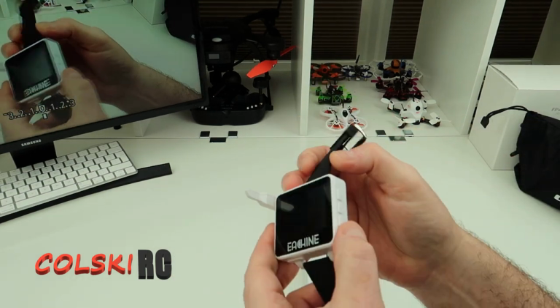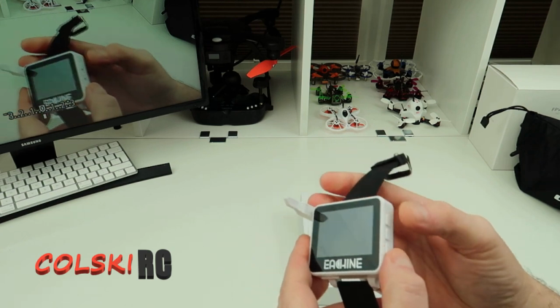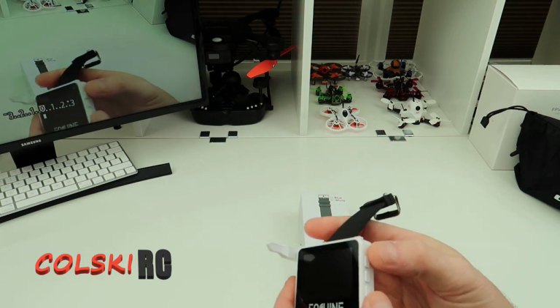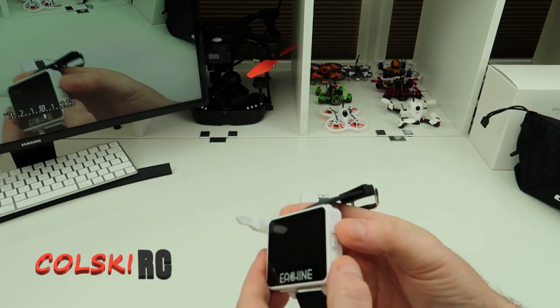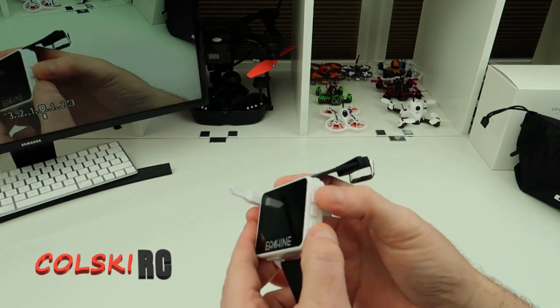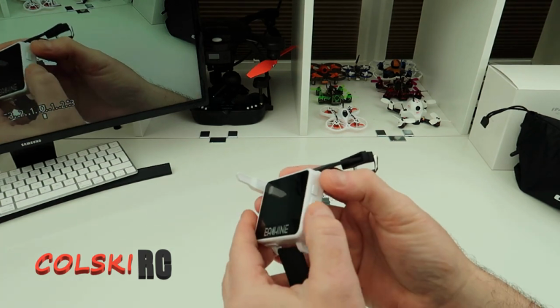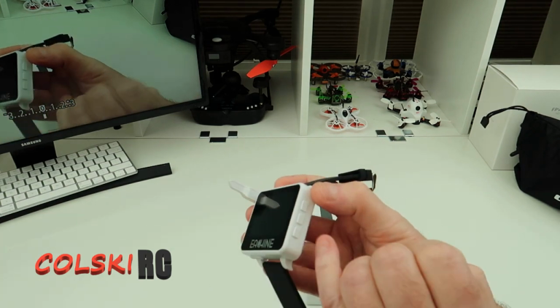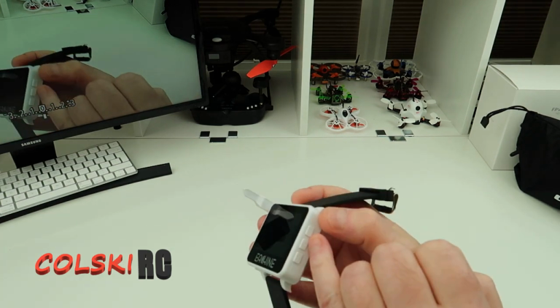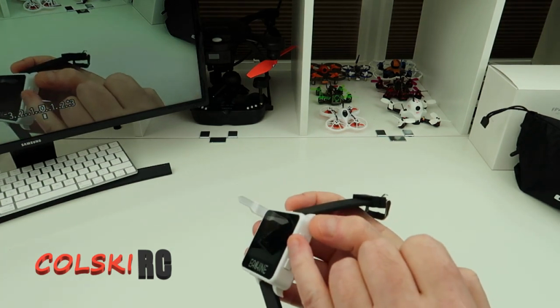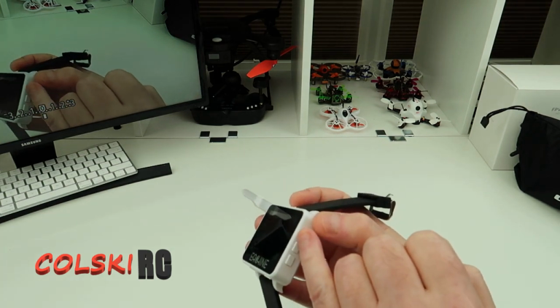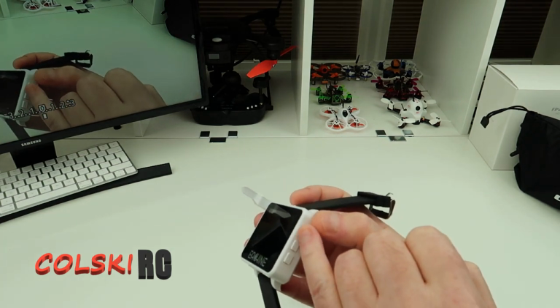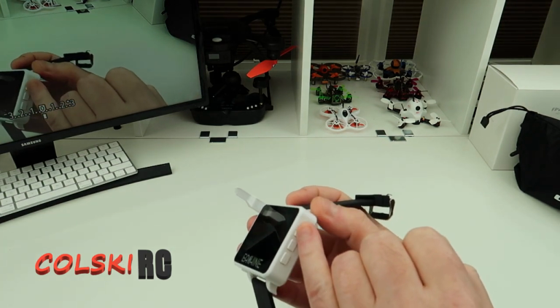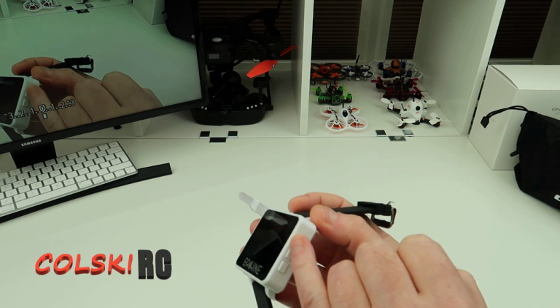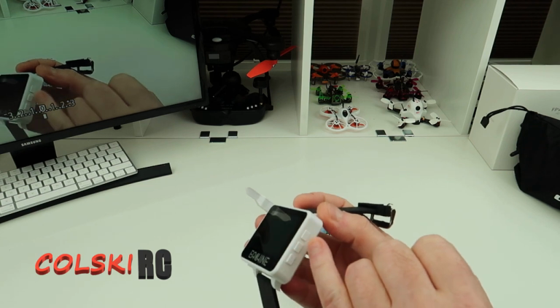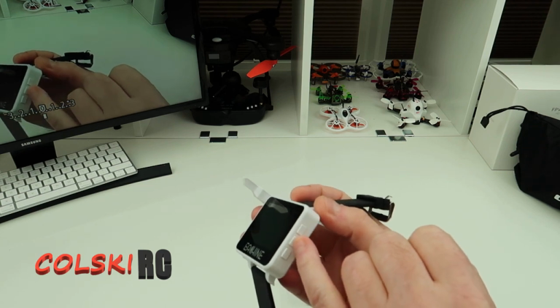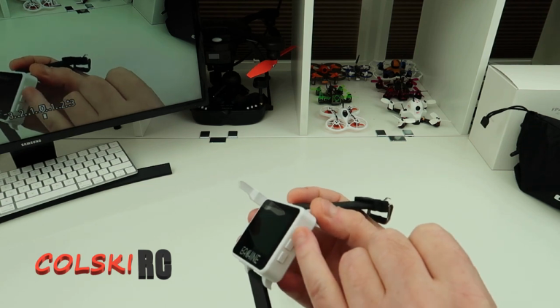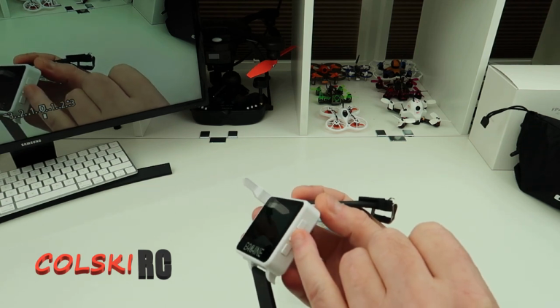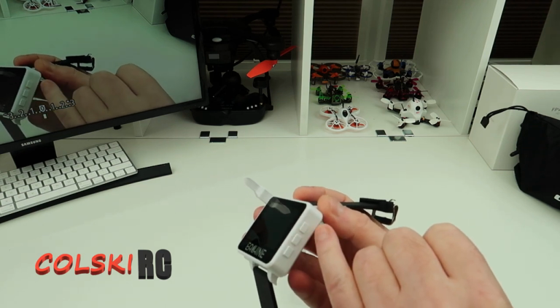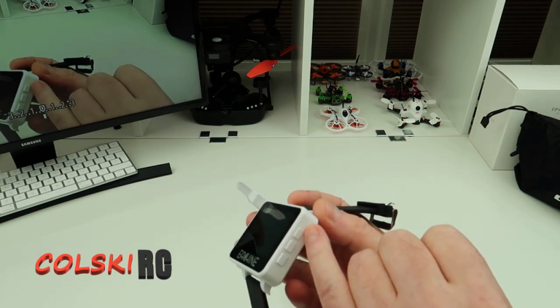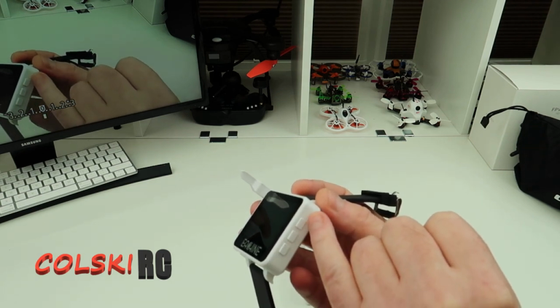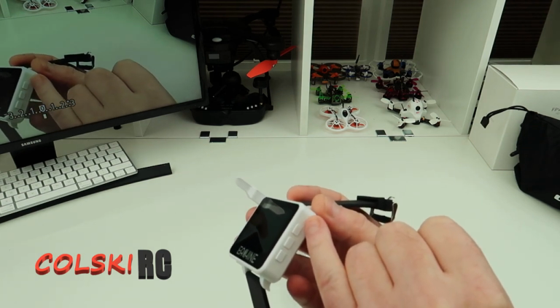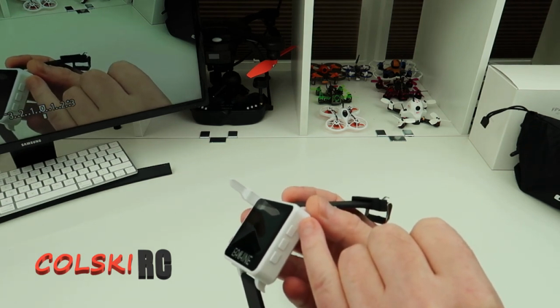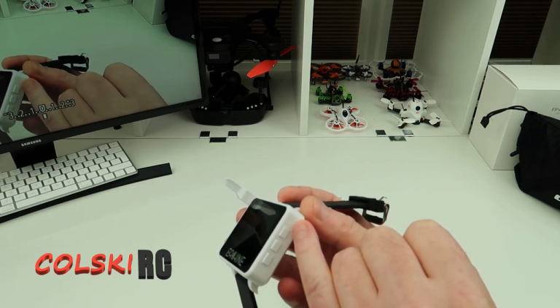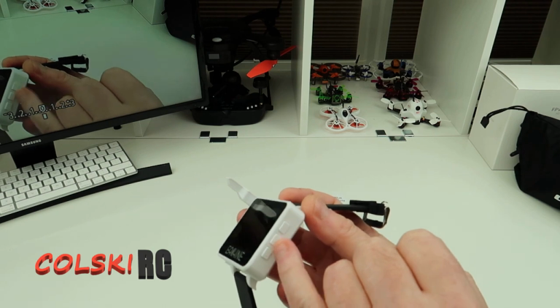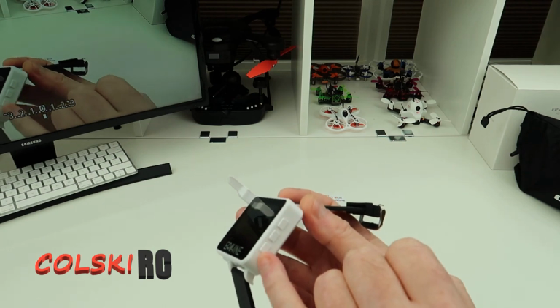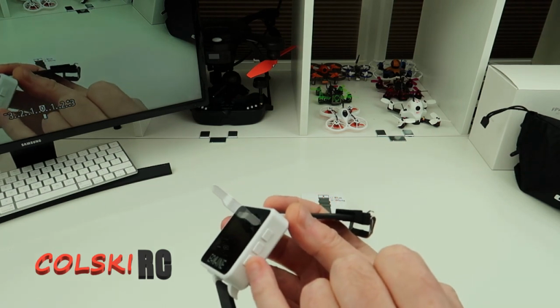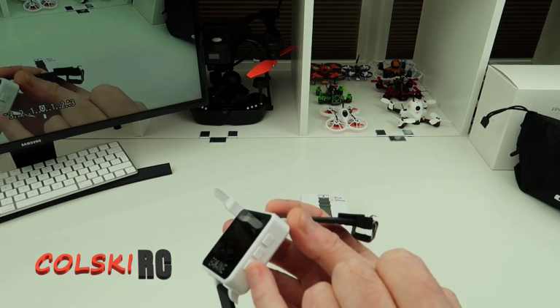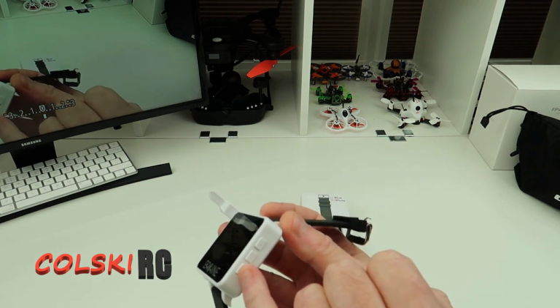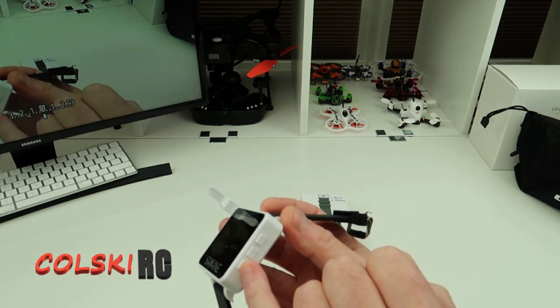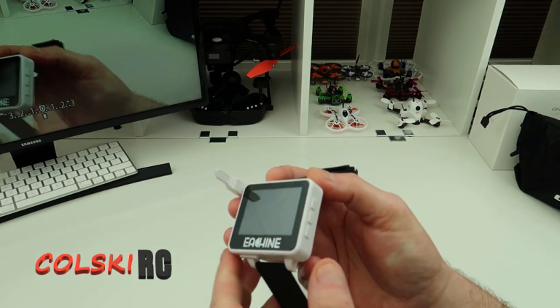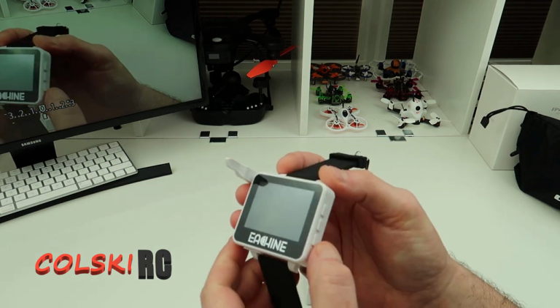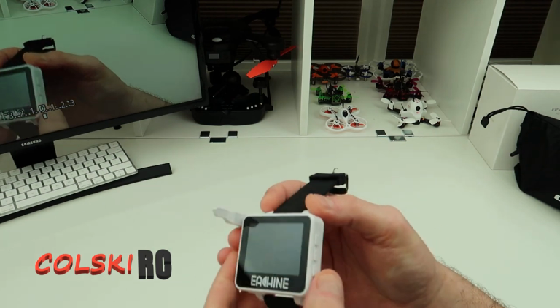It's got three buttons on the side. You've got a power on button in the middle and record — short press to record, long press to power on. Up above that you've got your channel button and down below there you've got your frequency button and menu.